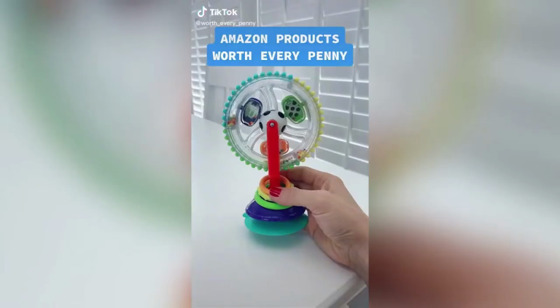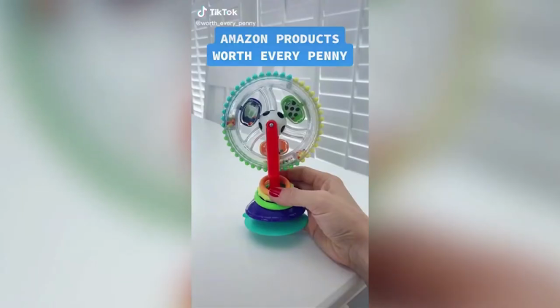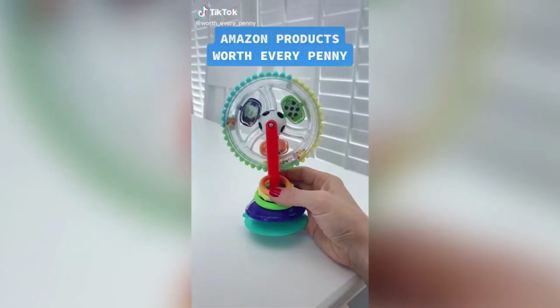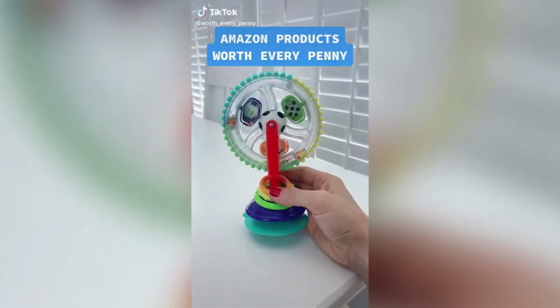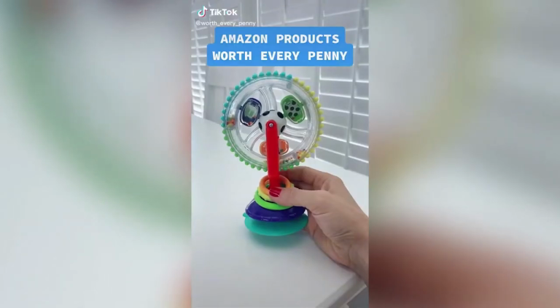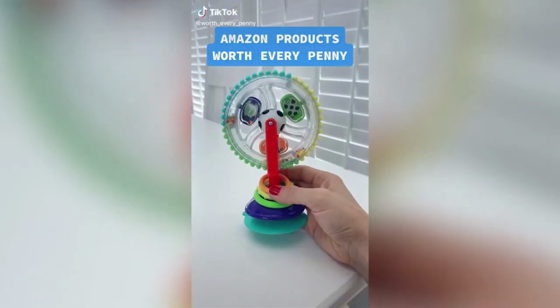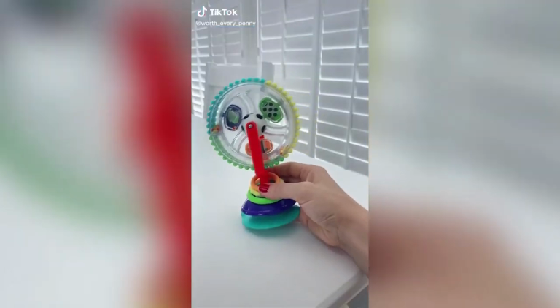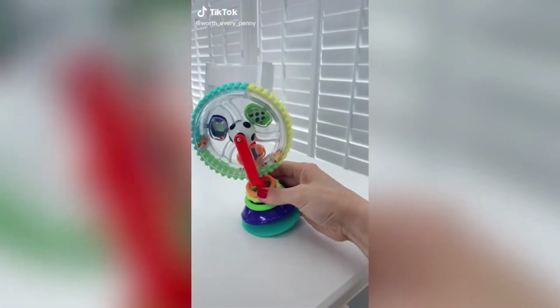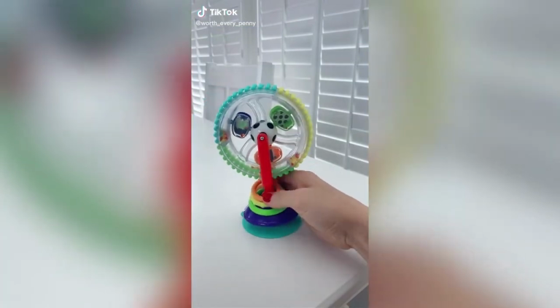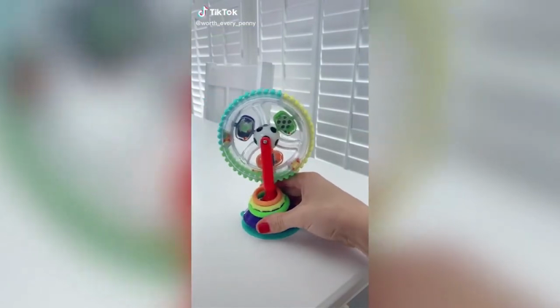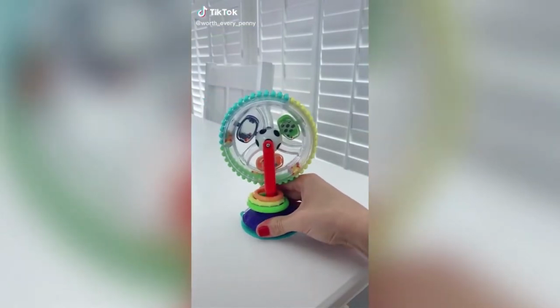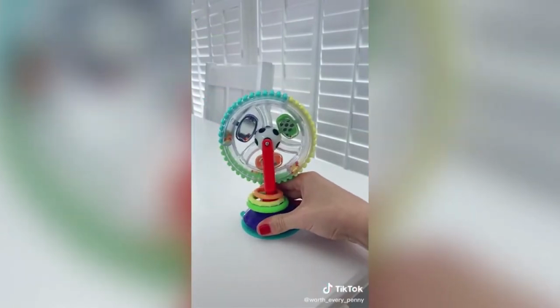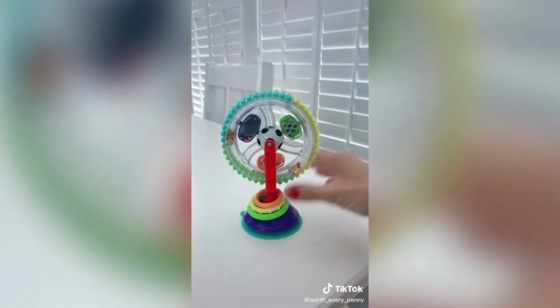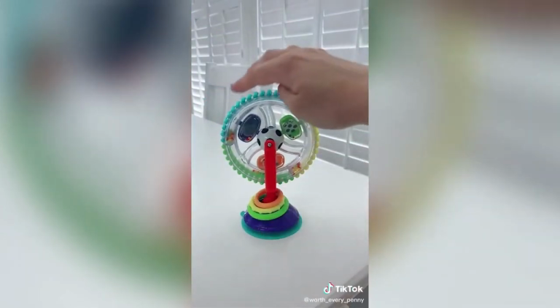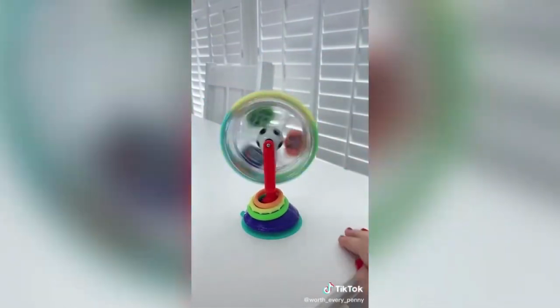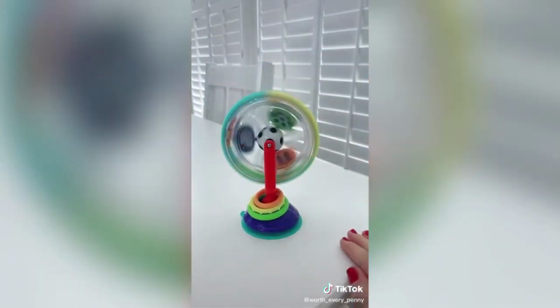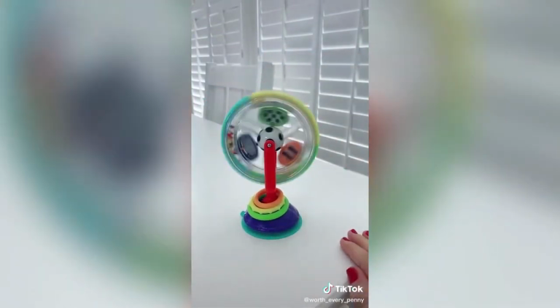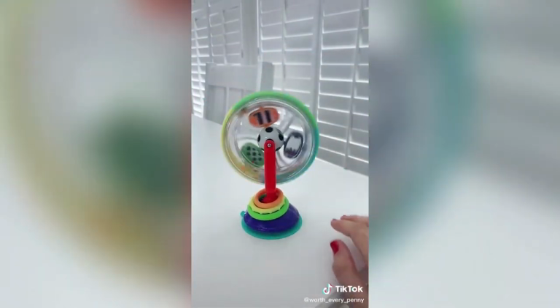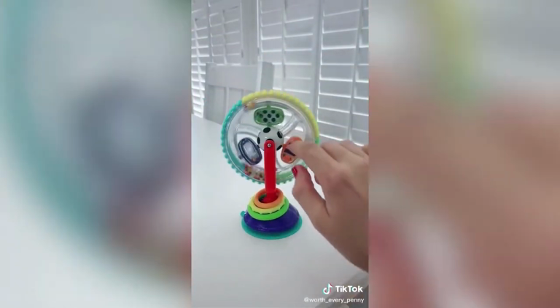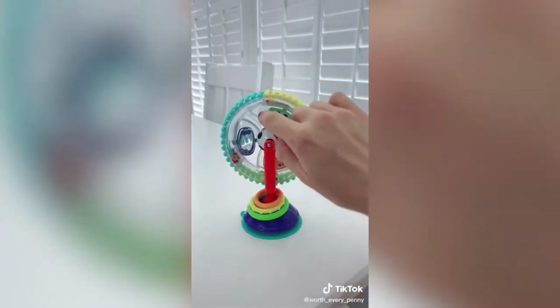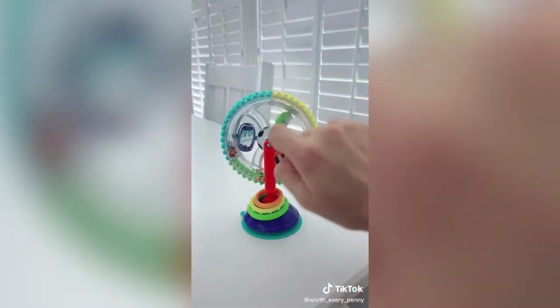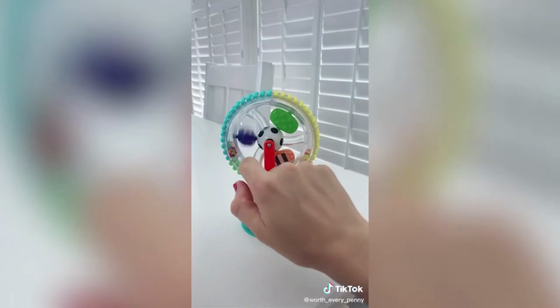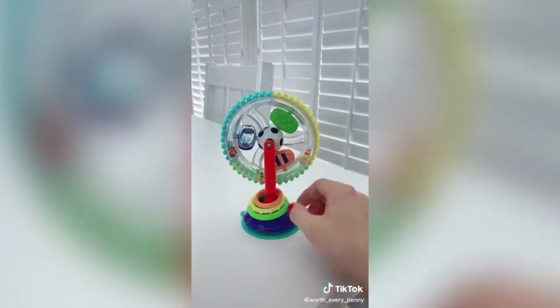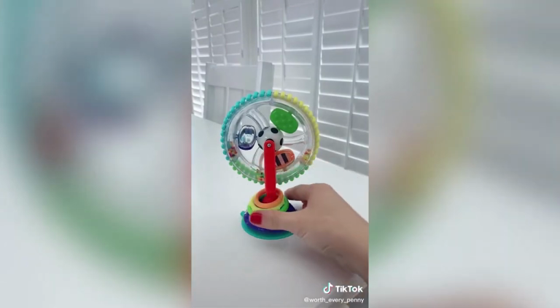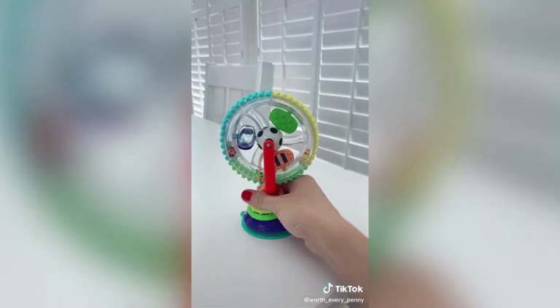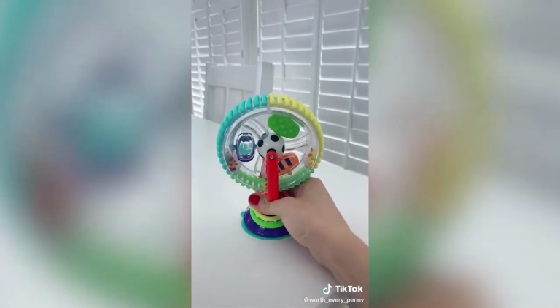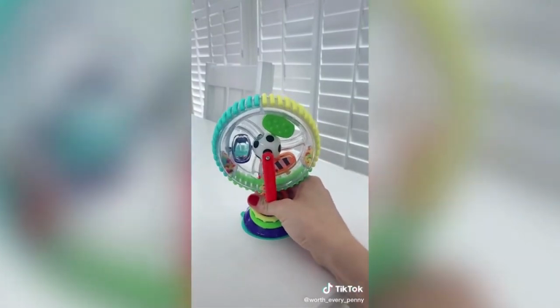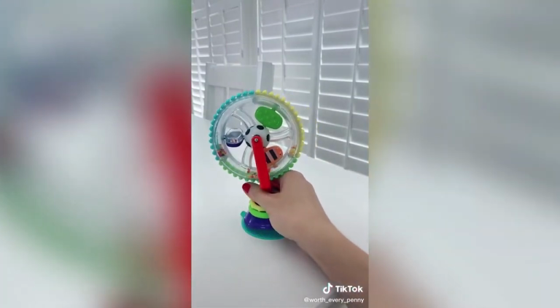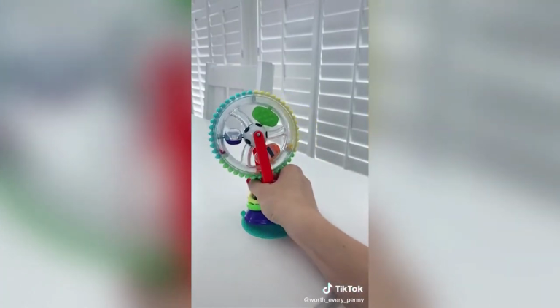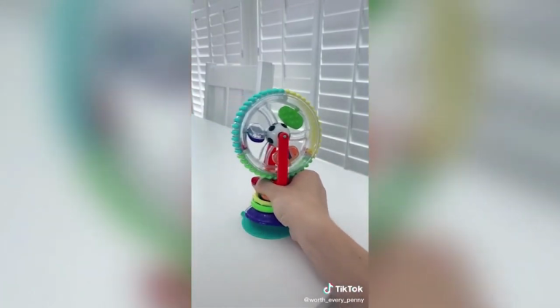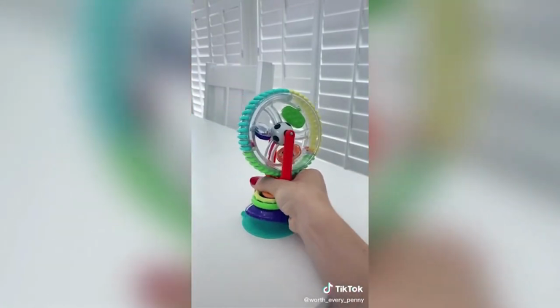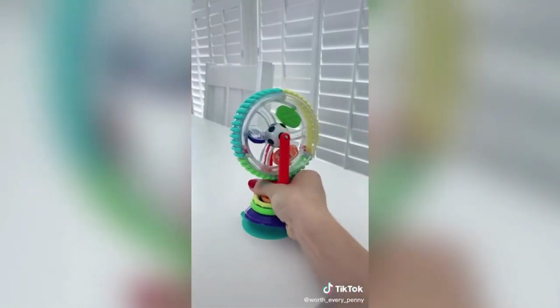Amazon products worth every penny: this baby toy suctions to the tabletop, allowing your little one to sit and play without the worry of them throwing toys on the floor — a lifesaver at restaurants. We've owned different versions of this toy, but this one has by far the best suction.